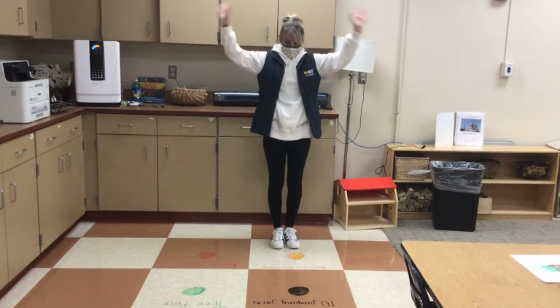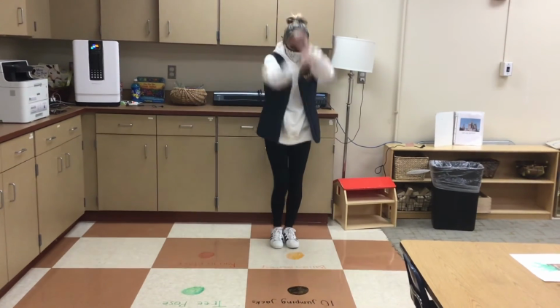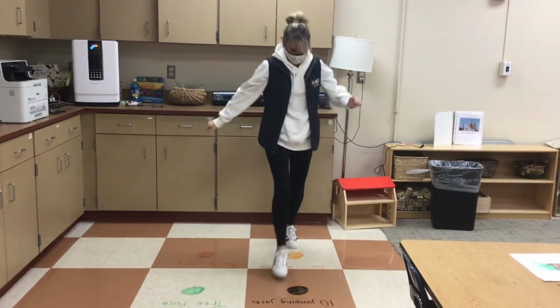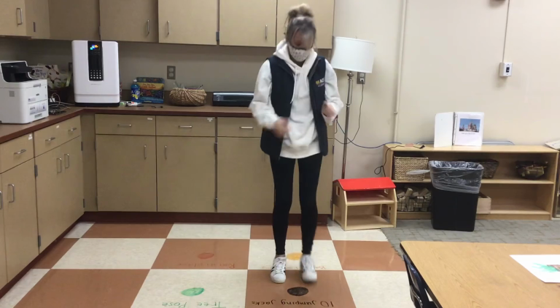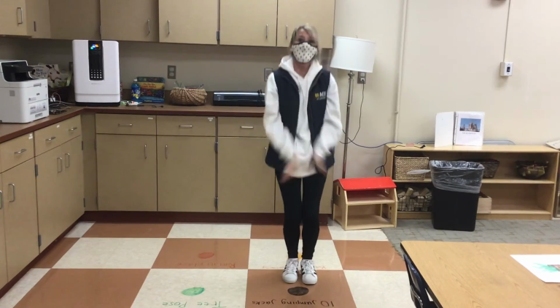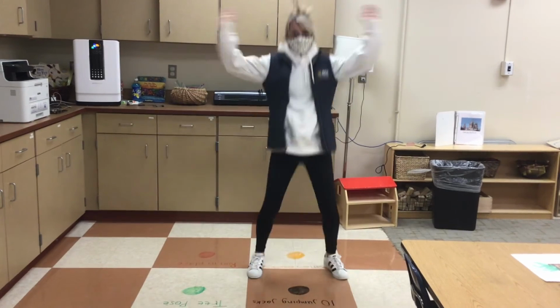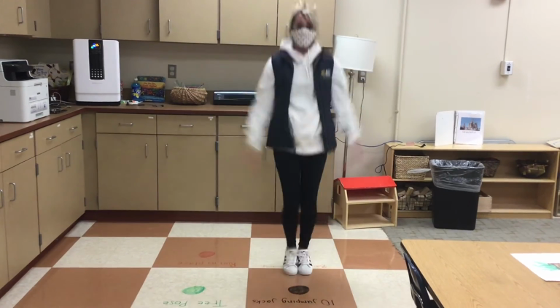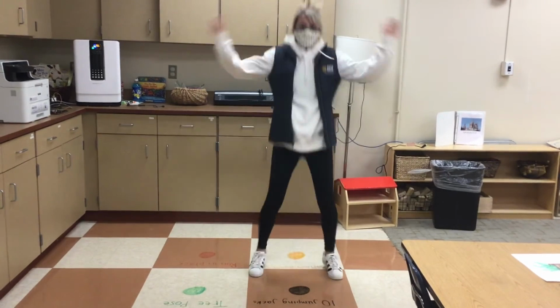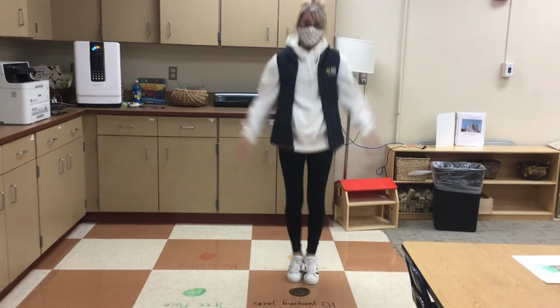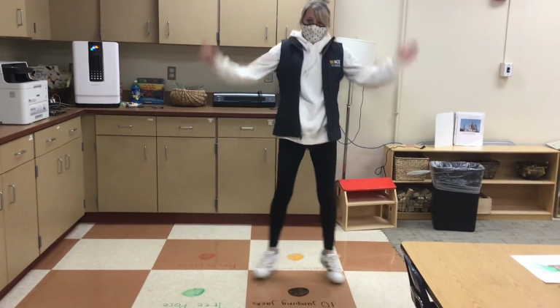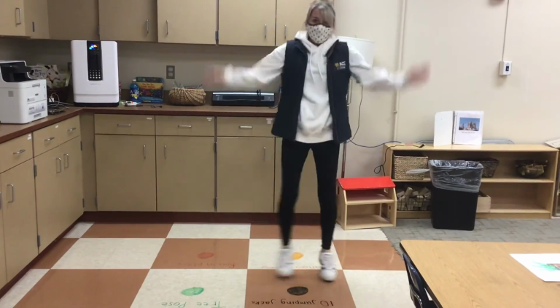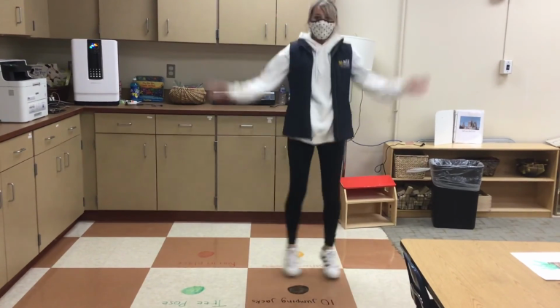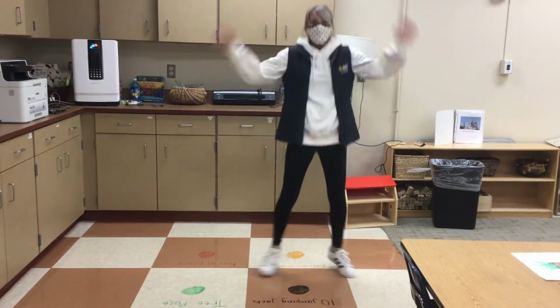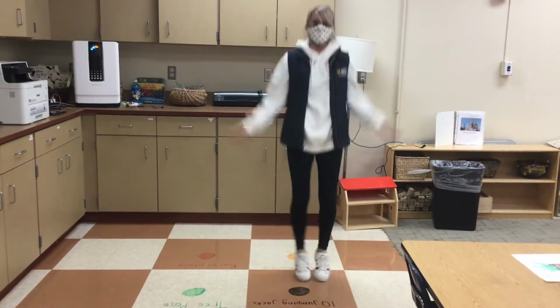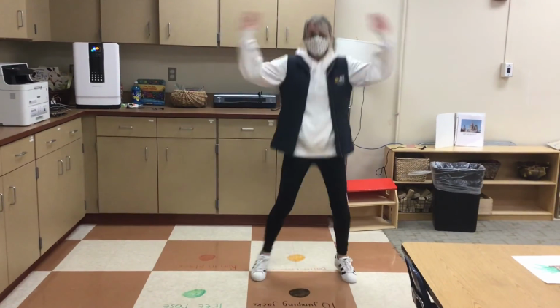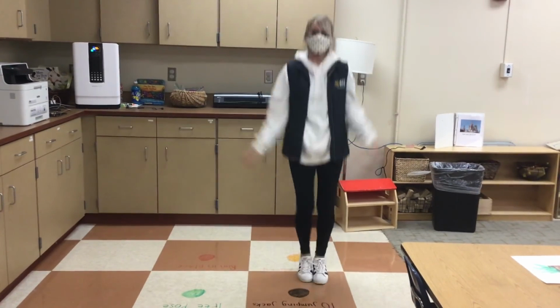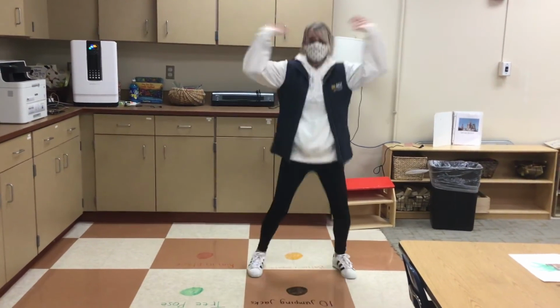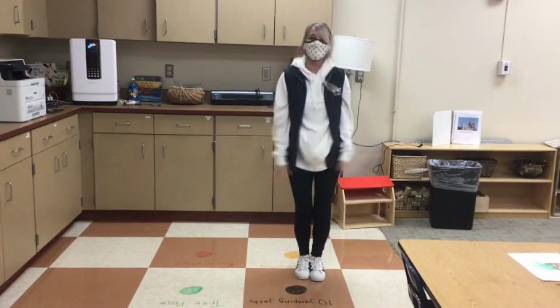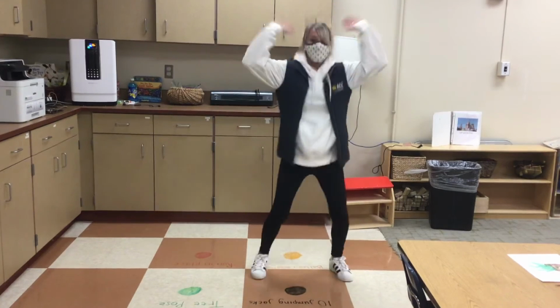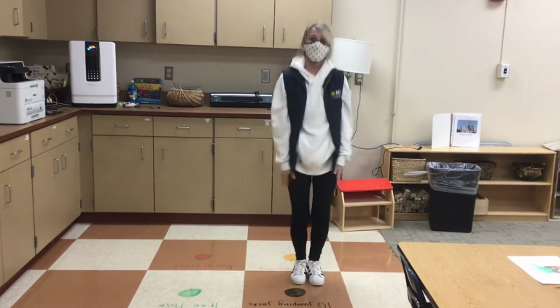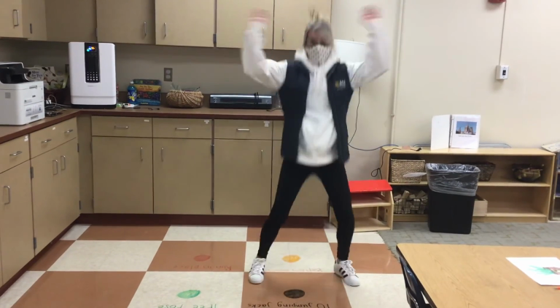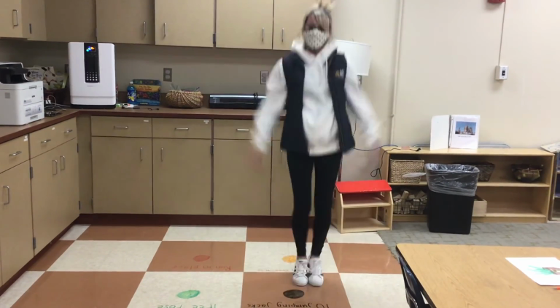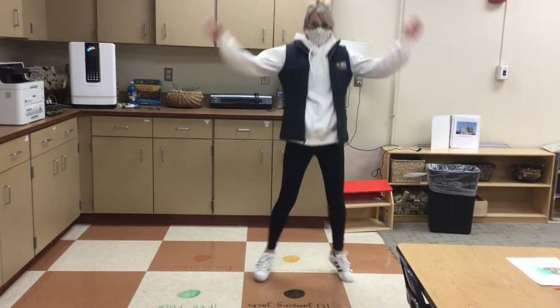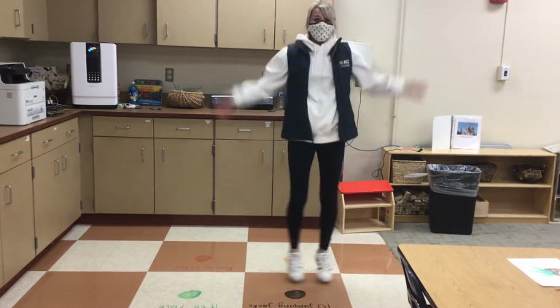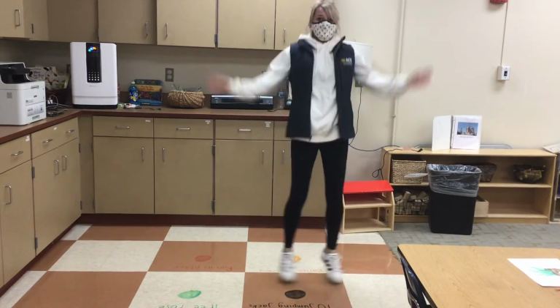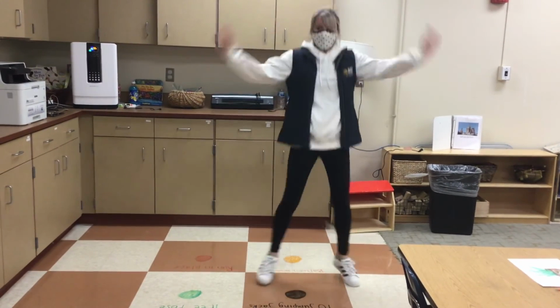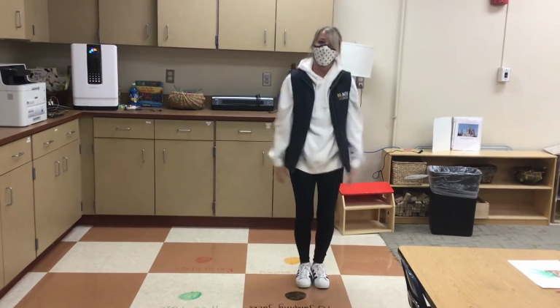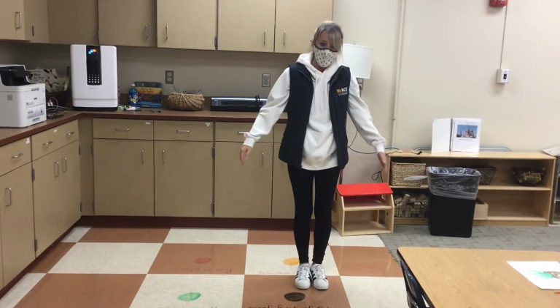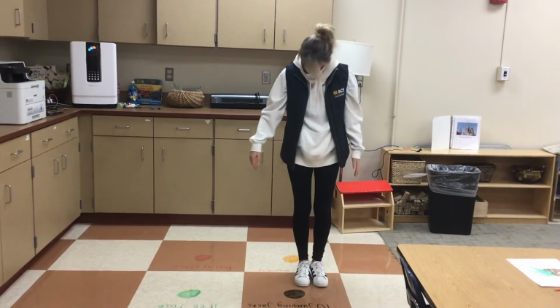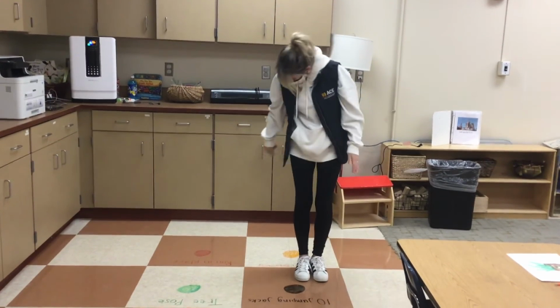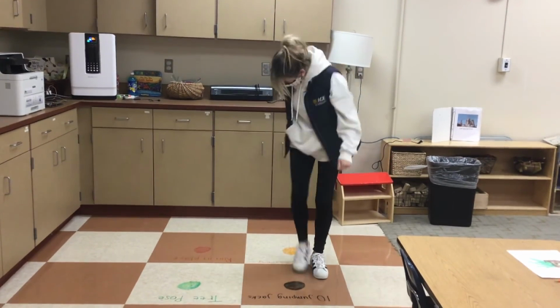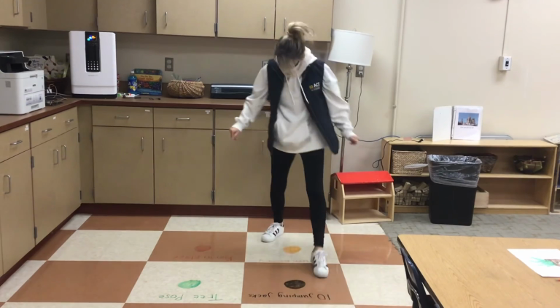Tree pose! Oh, jumping jacks. 1, 2, 3, 4, 5, 6, 7, 8, 9, 10. Orange — oh, balloon breathing.